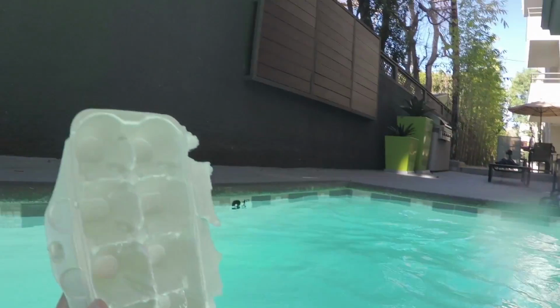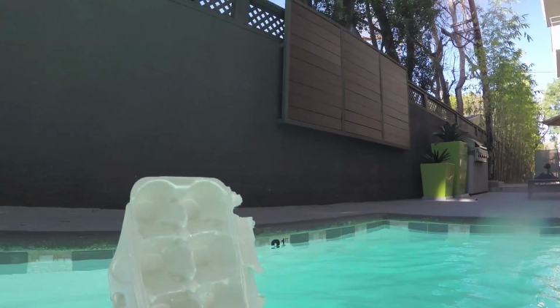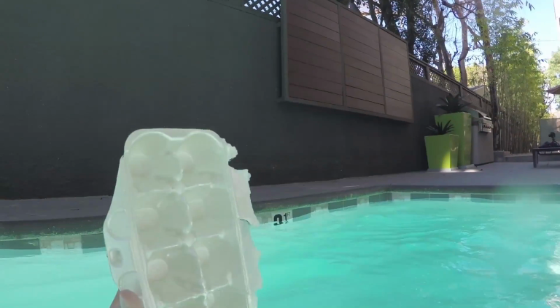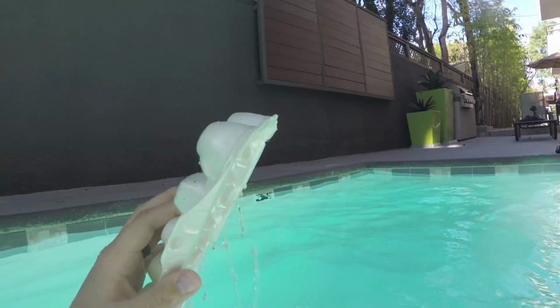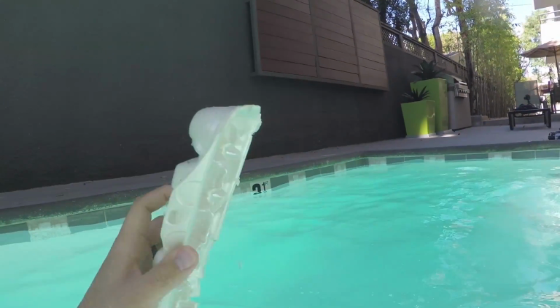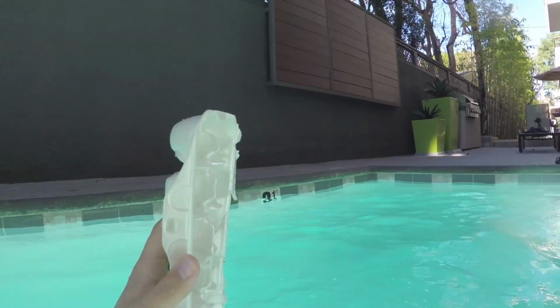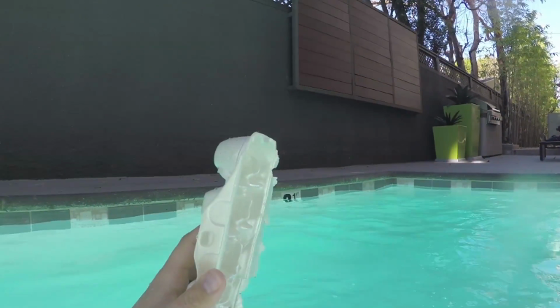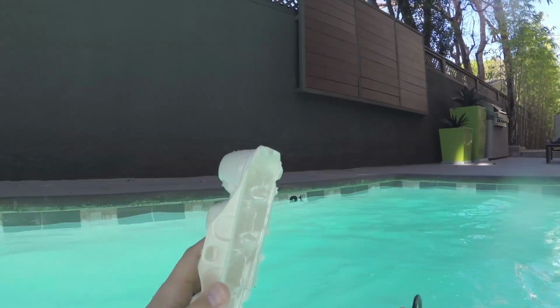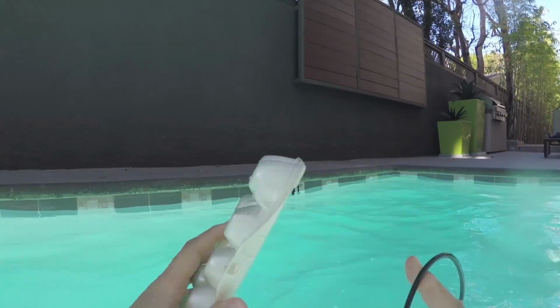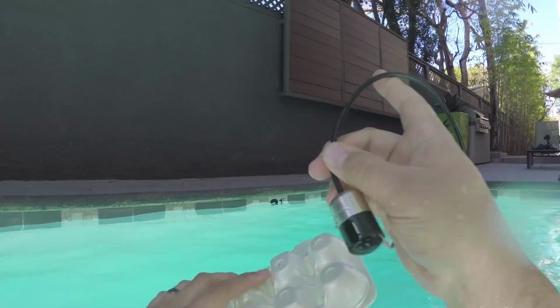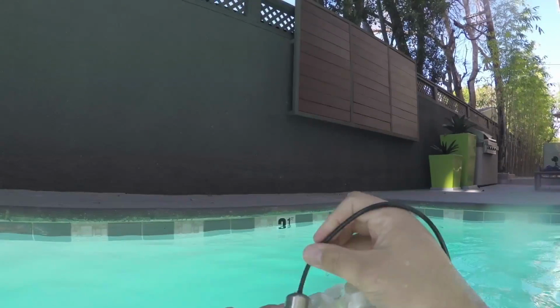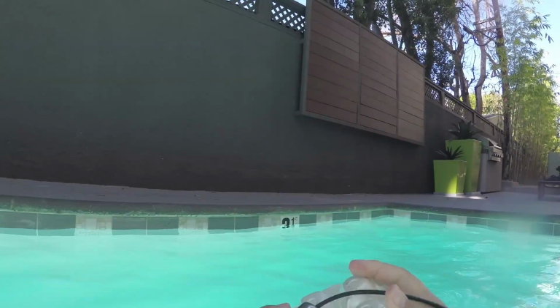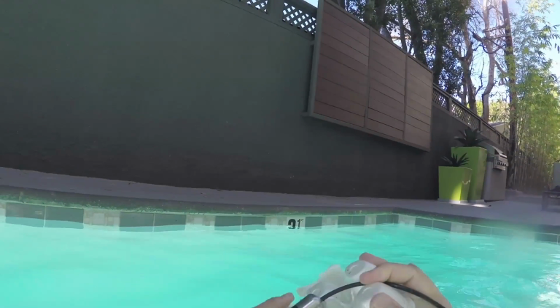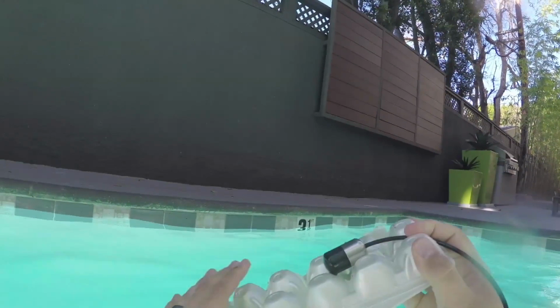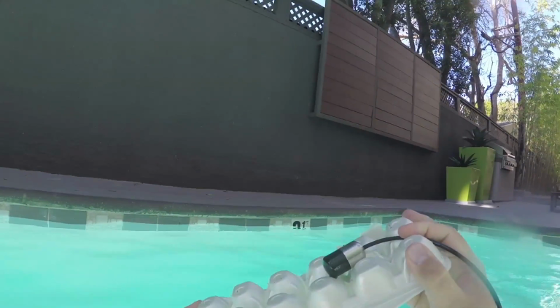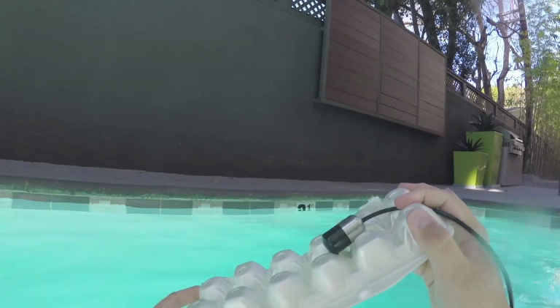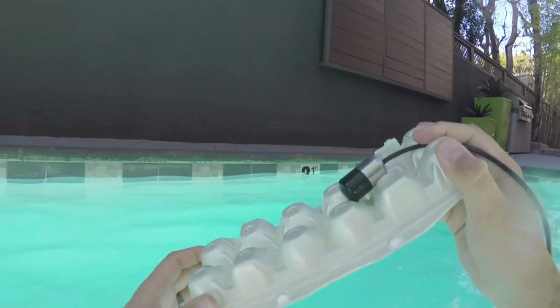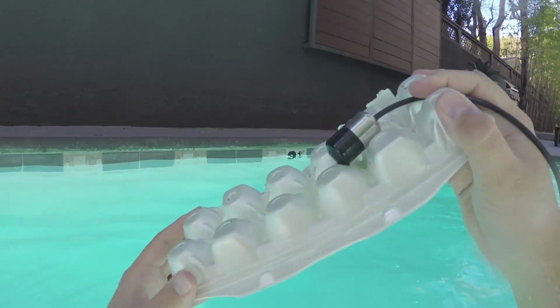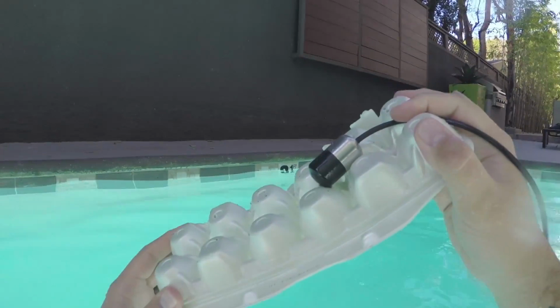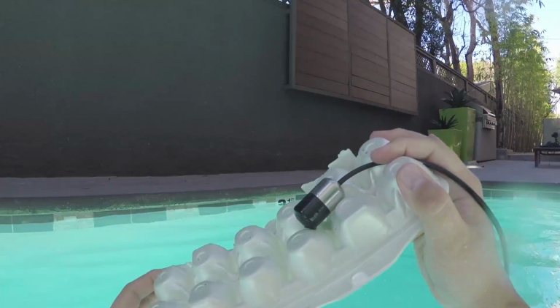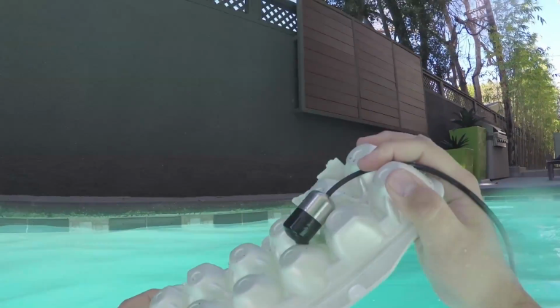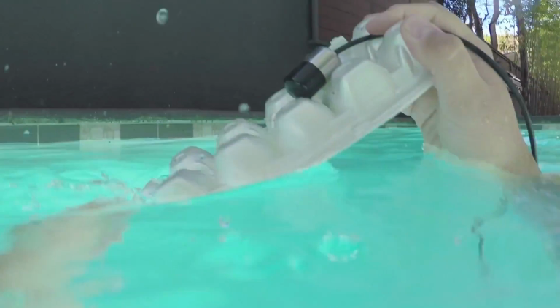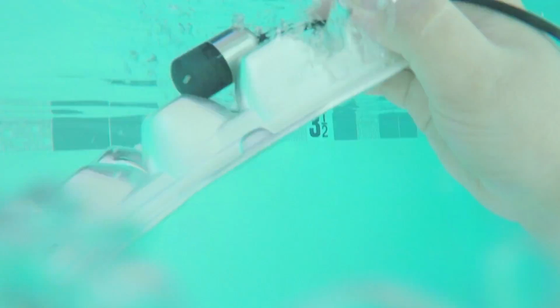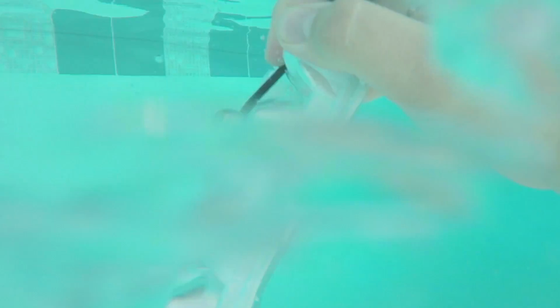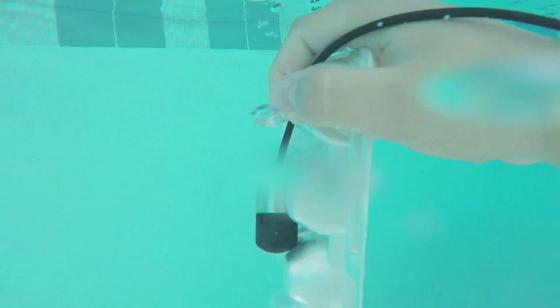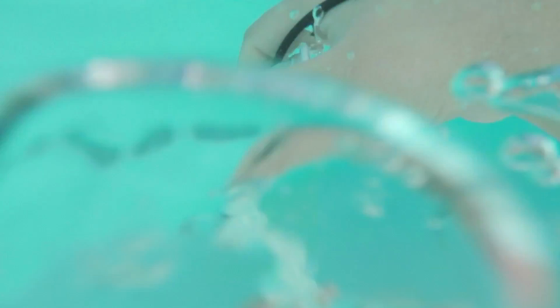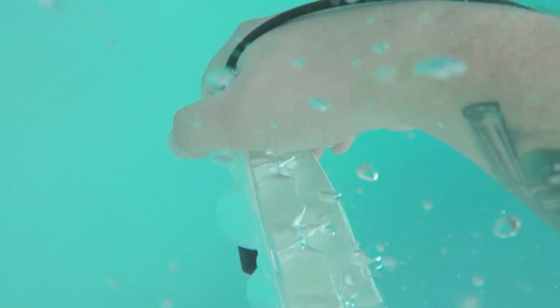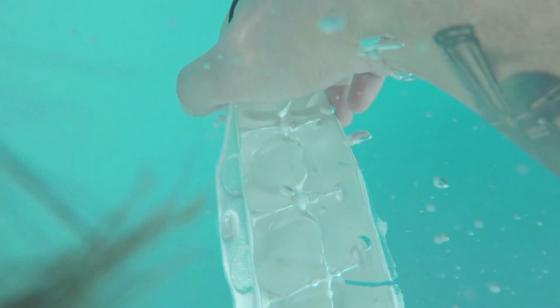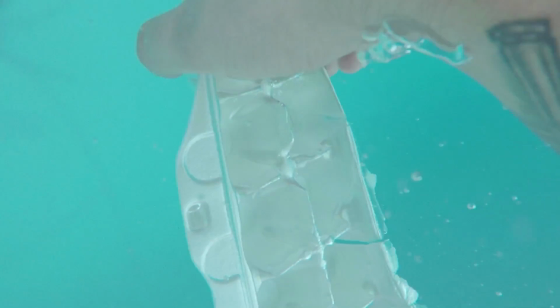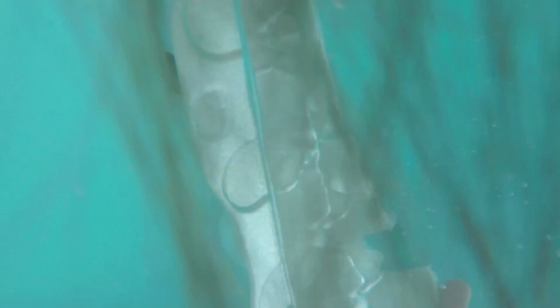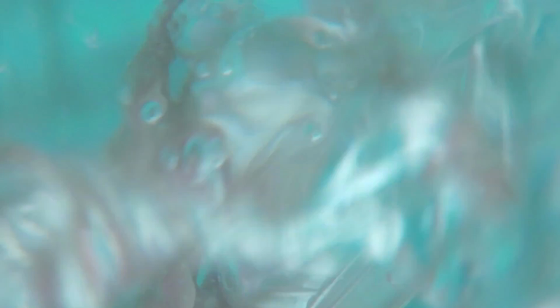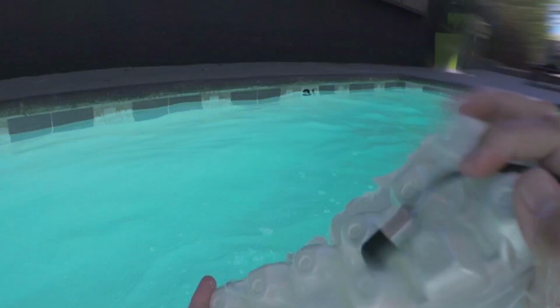My second method was to actually submerge the microphone with the object, so you would get a little of that transition from air to underwater with the mic. This sounded really weird because the water hitting the mic sounds really weird.